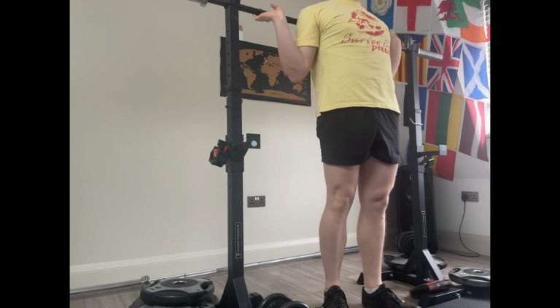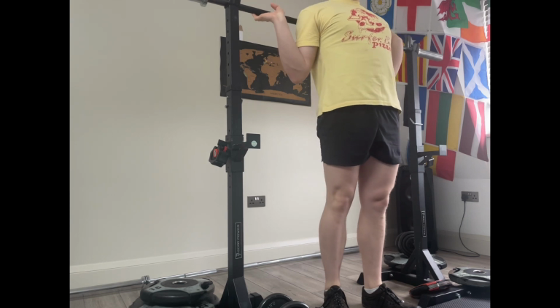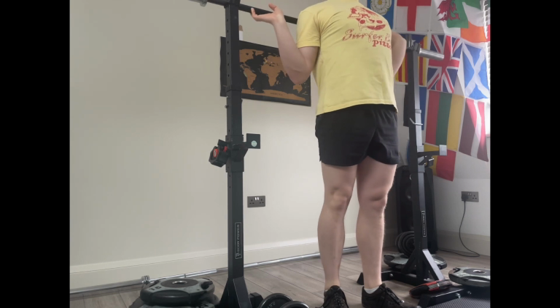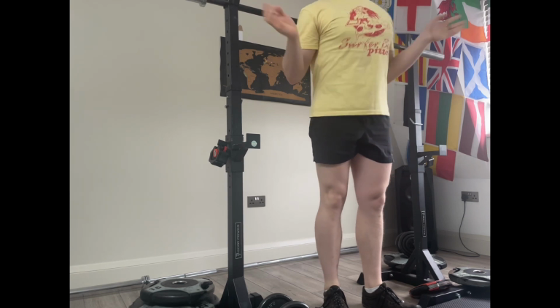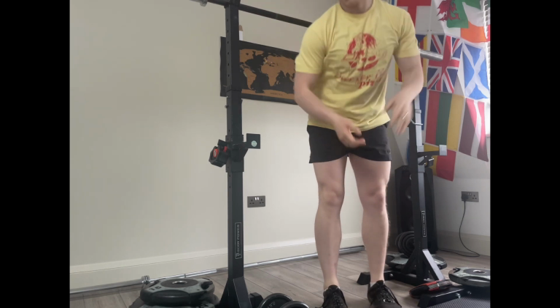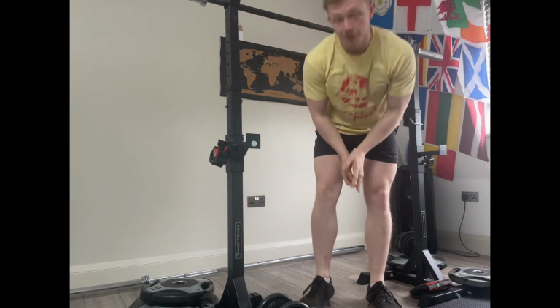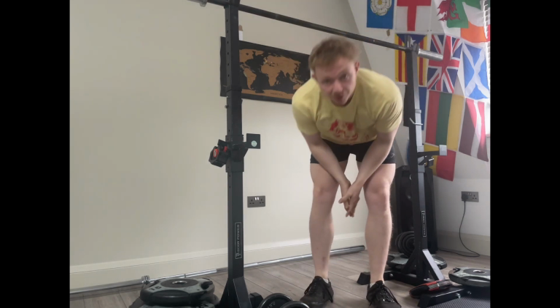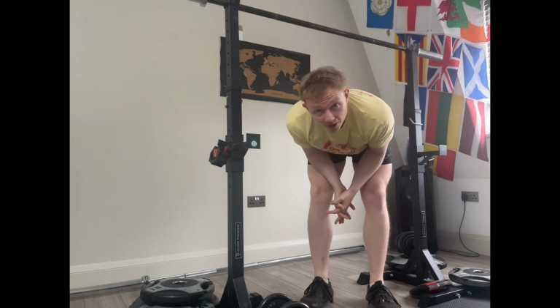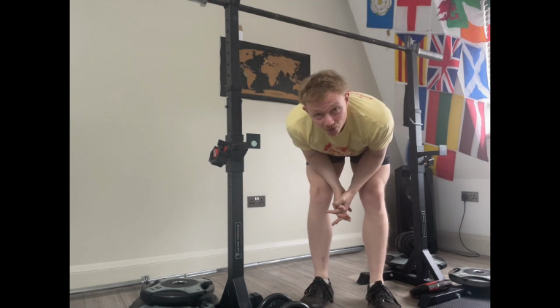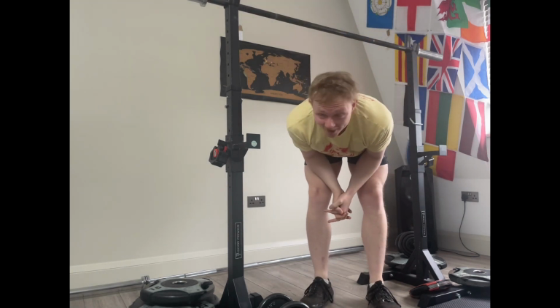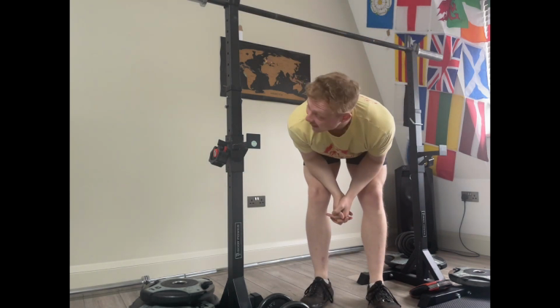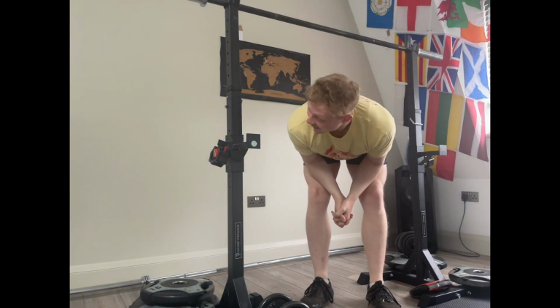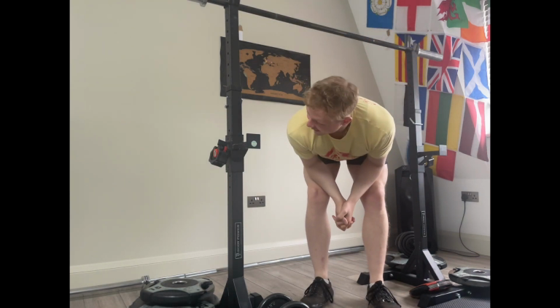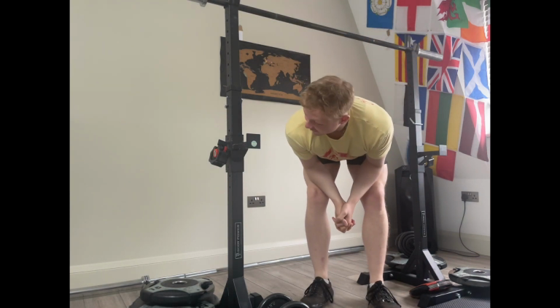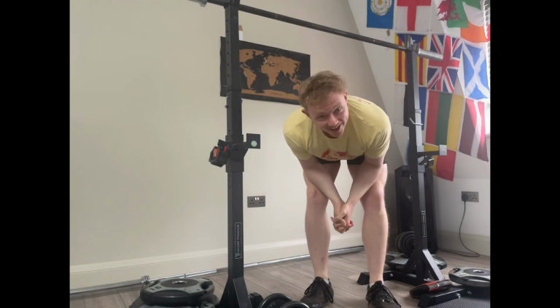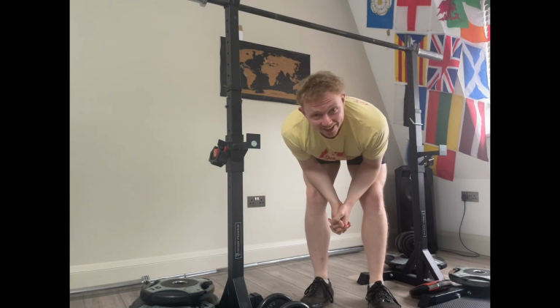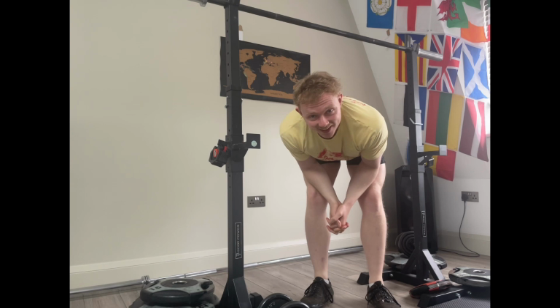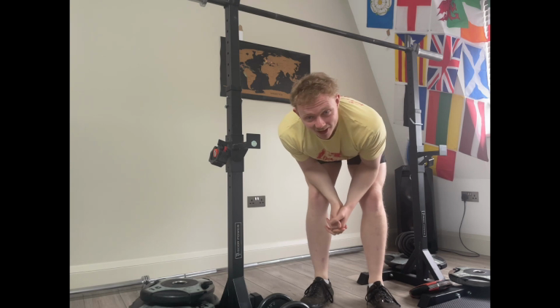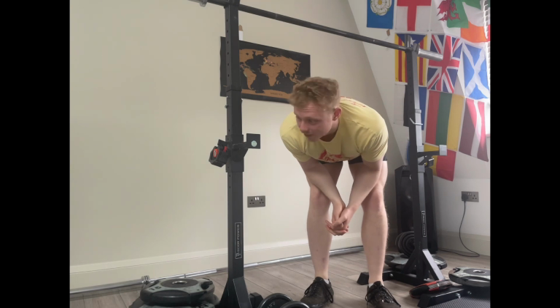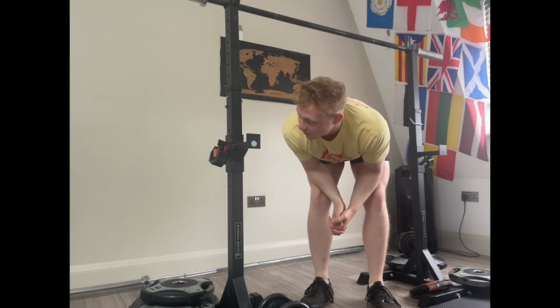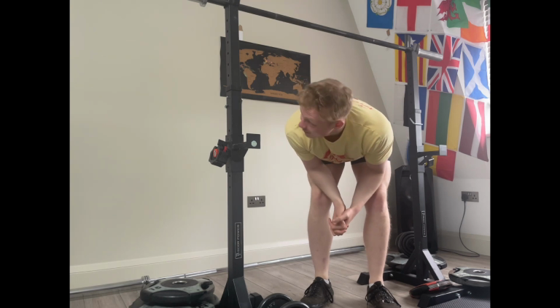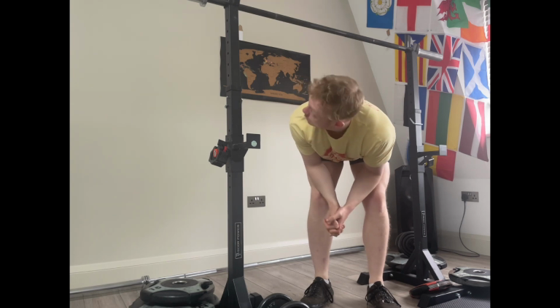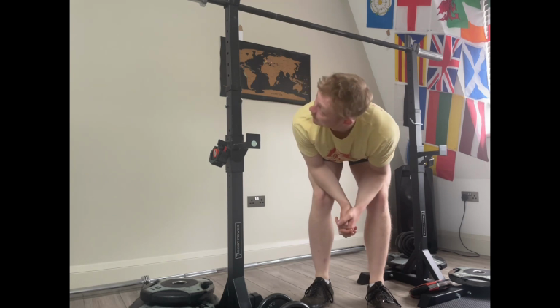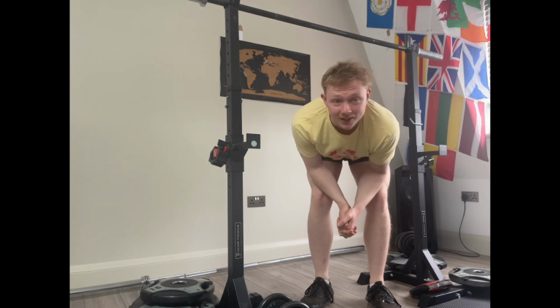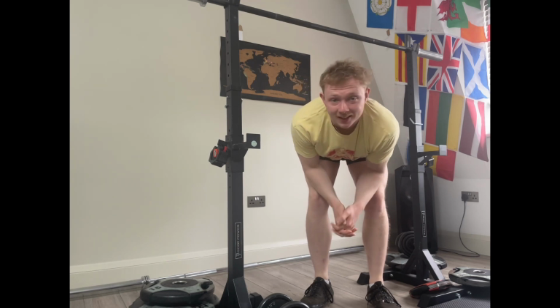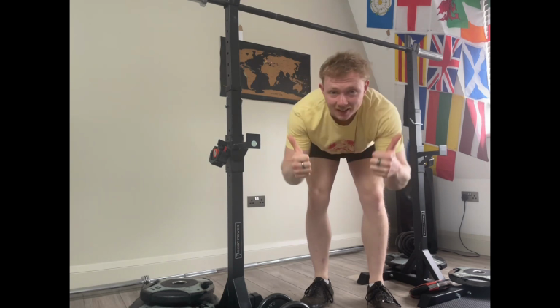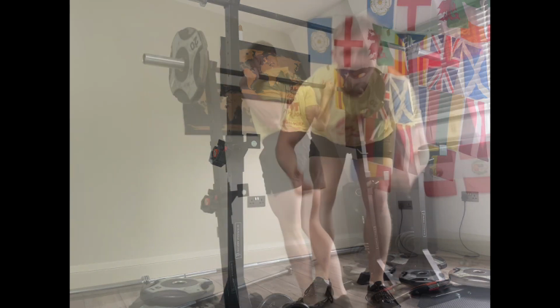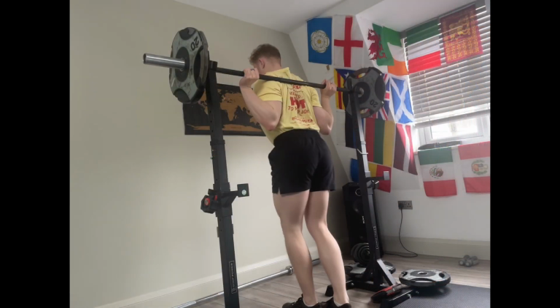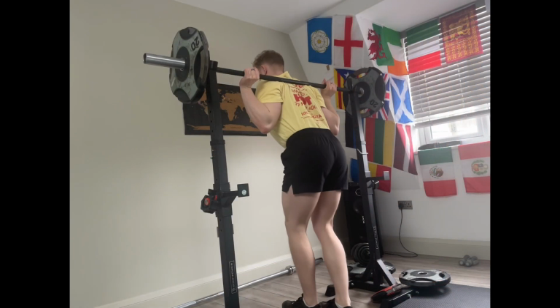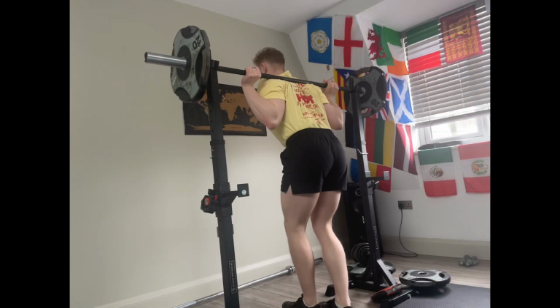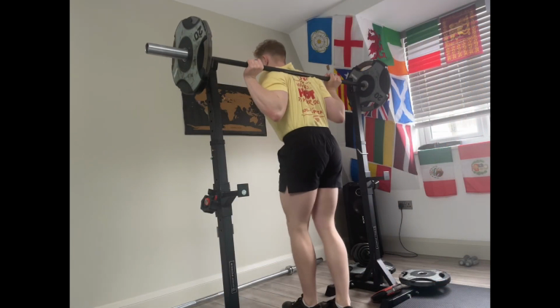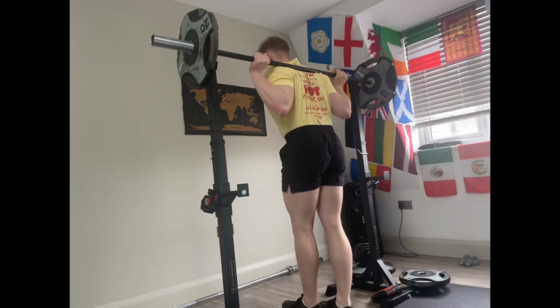That was just one of my knees from some different angles. Okay, let's get with the program. Let's do it.